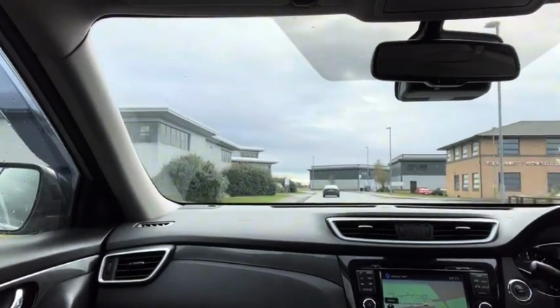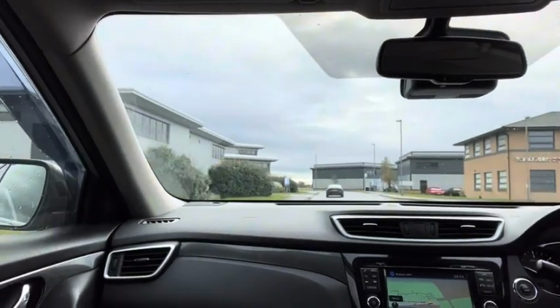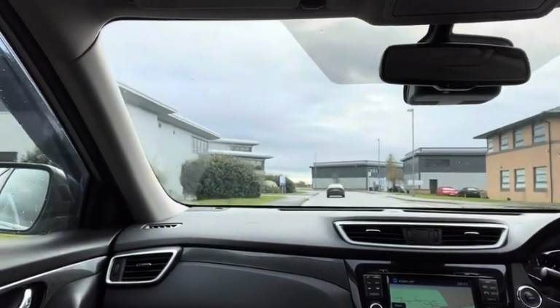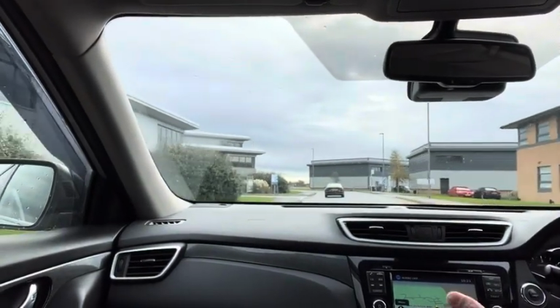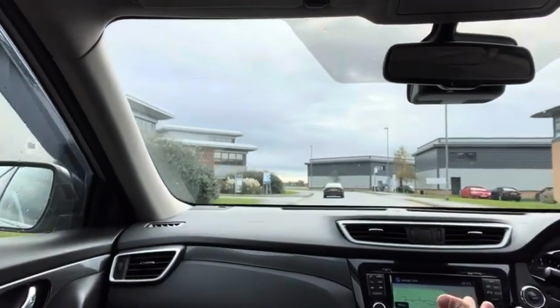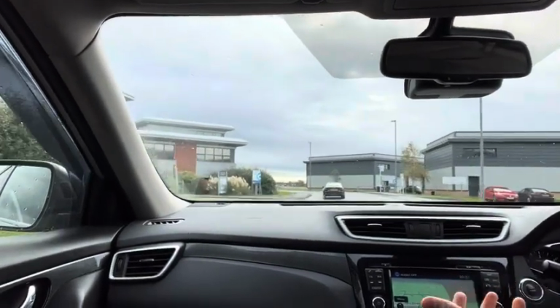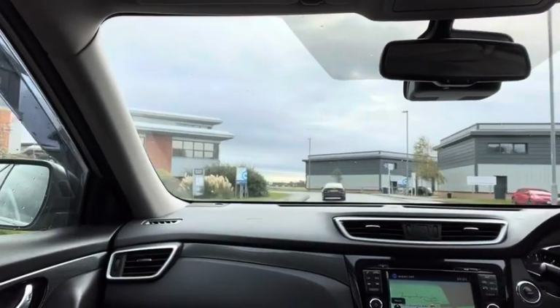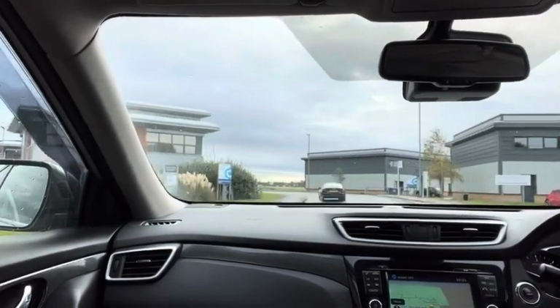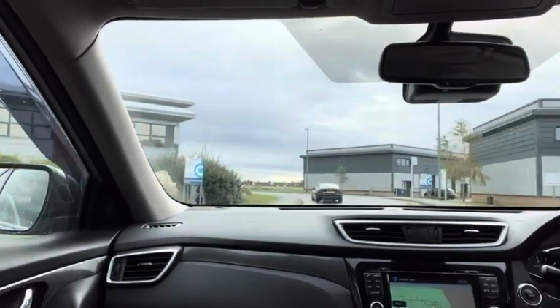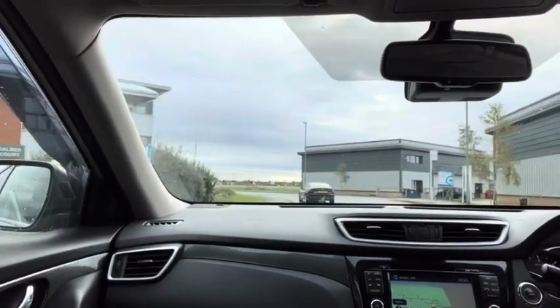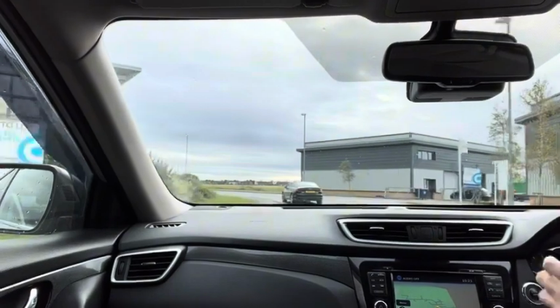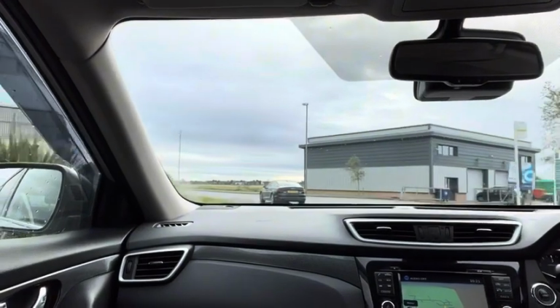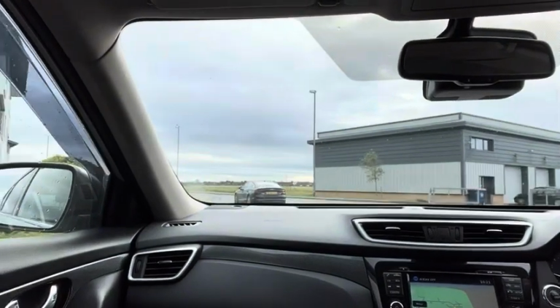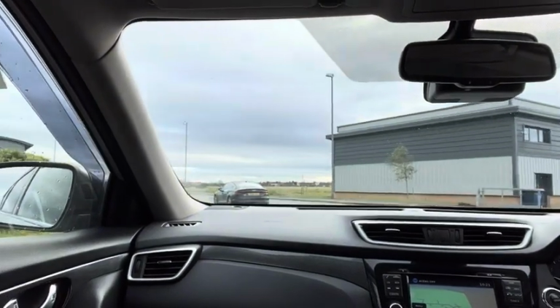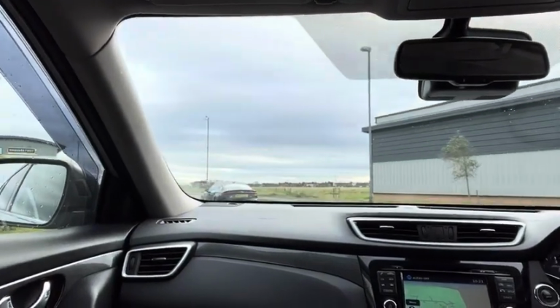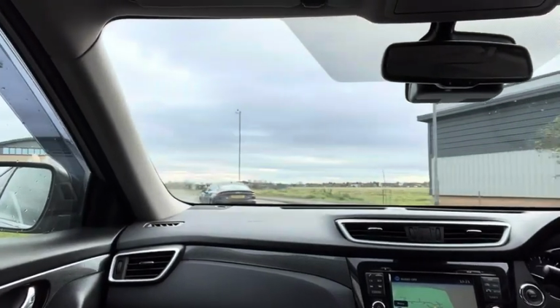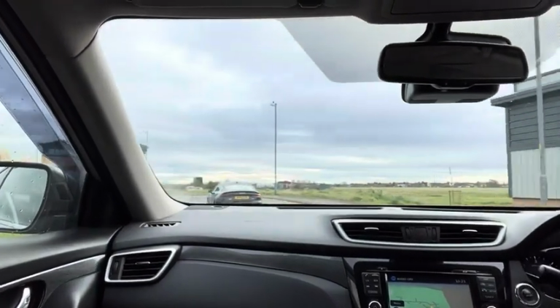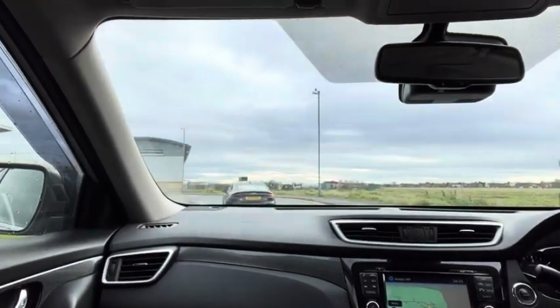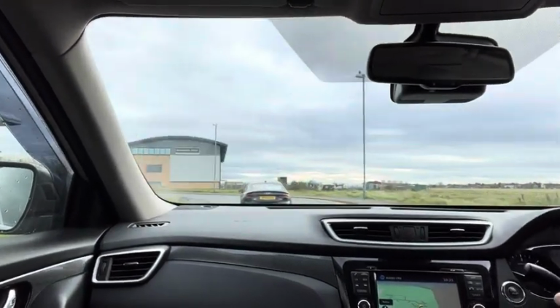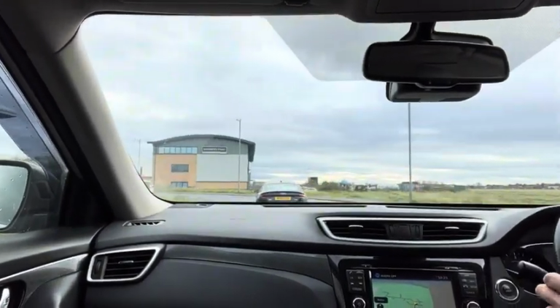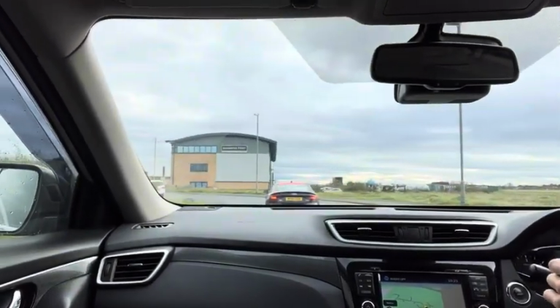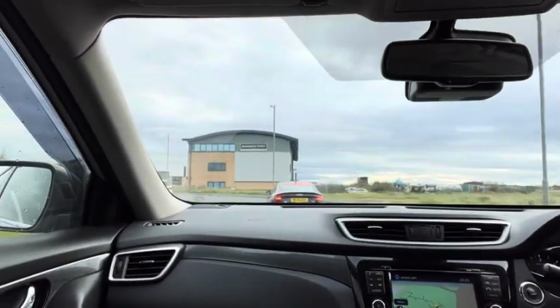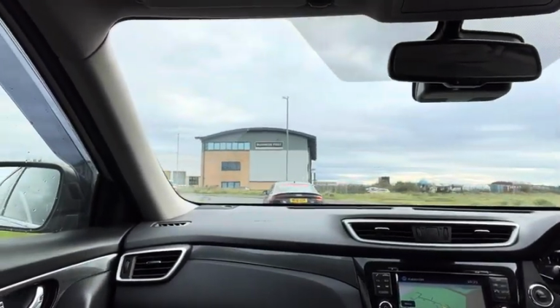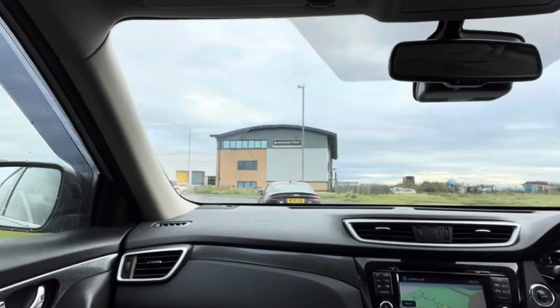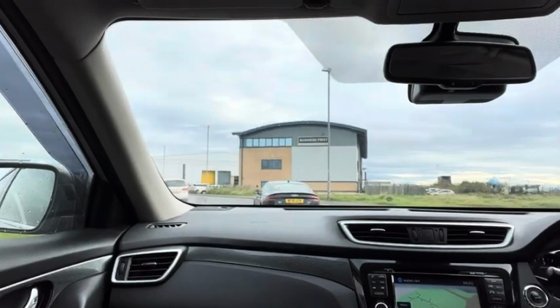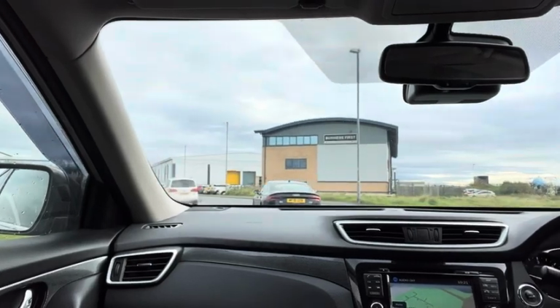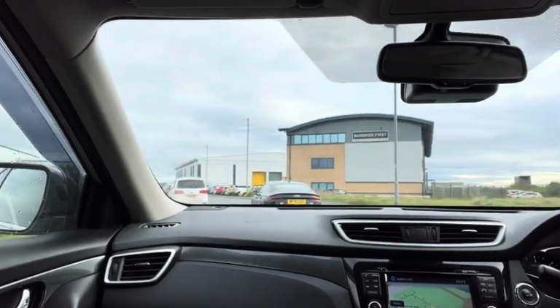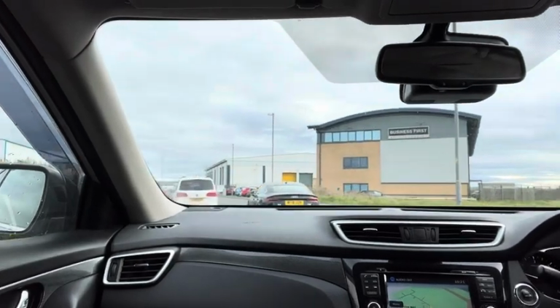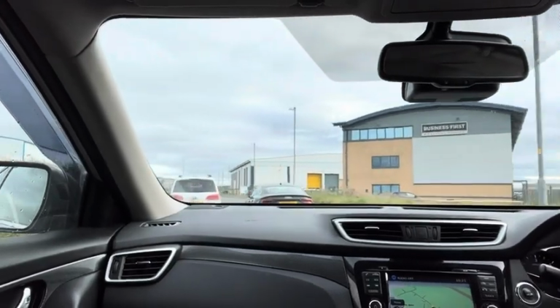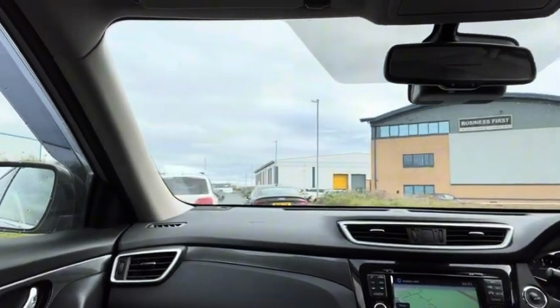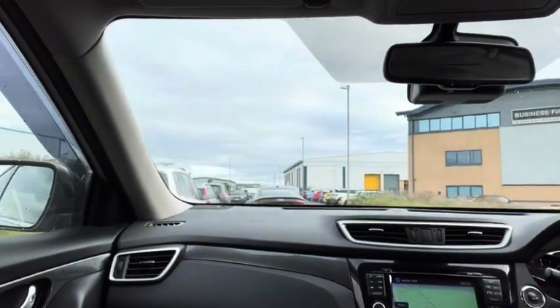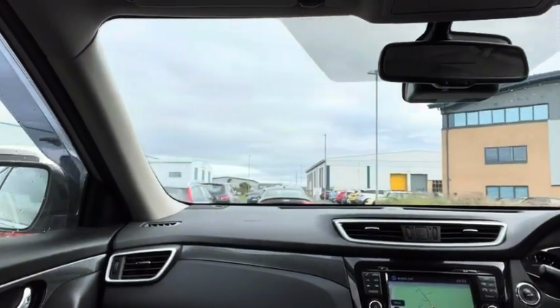There's not much more I can show you than what I've shown you on this test drive. So I'll take a load of photos, and that's the advert done. We'll just pull in when lap two's over.